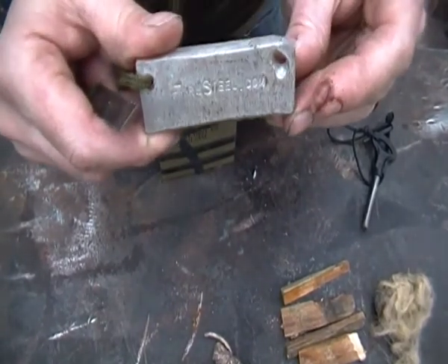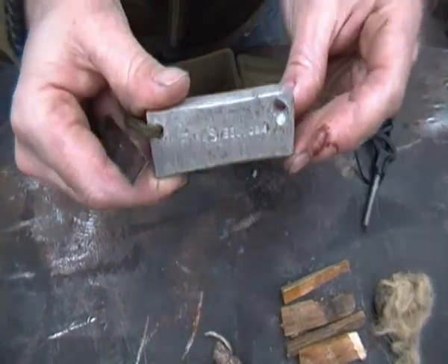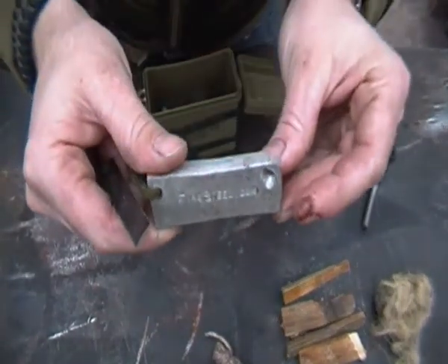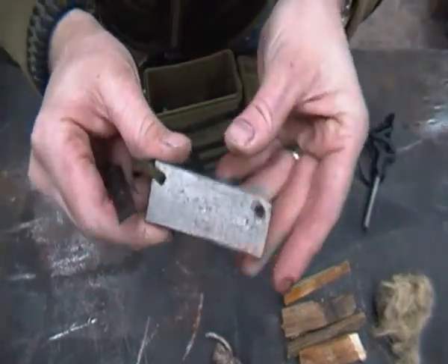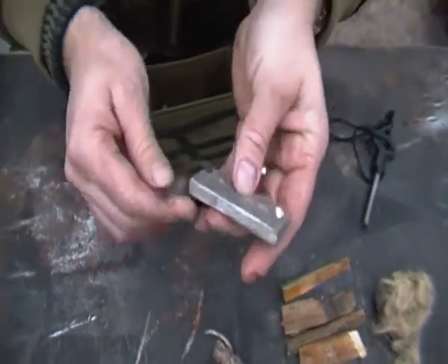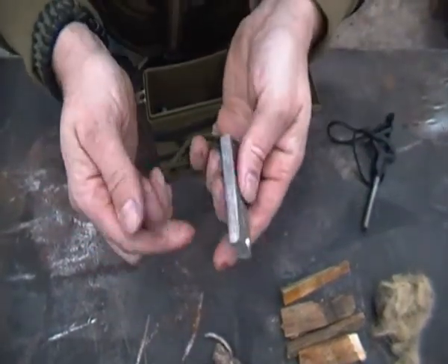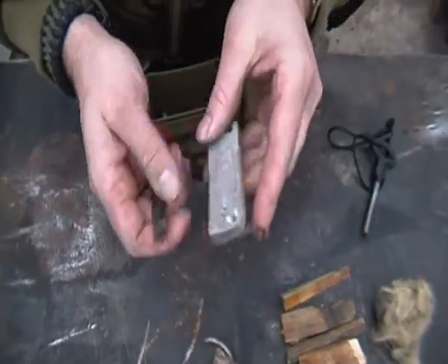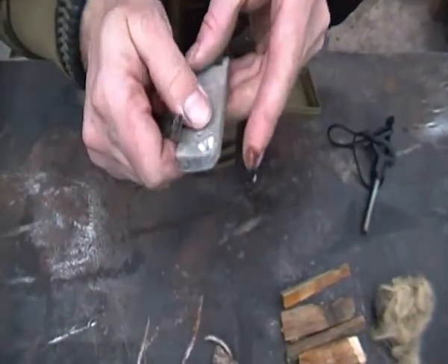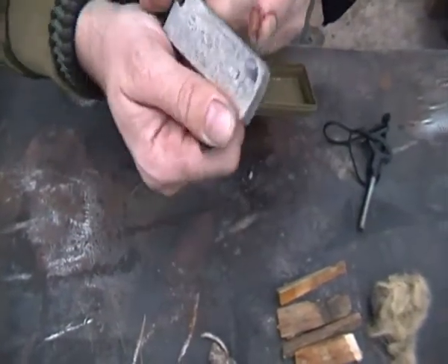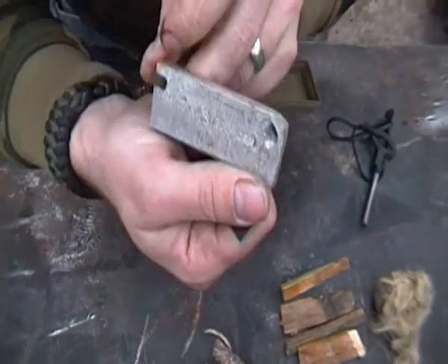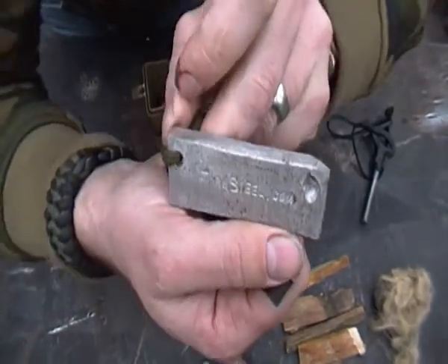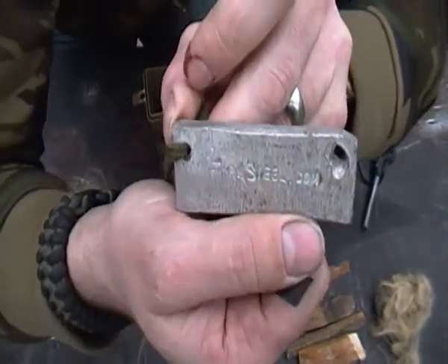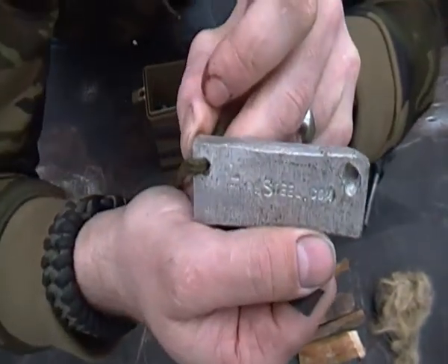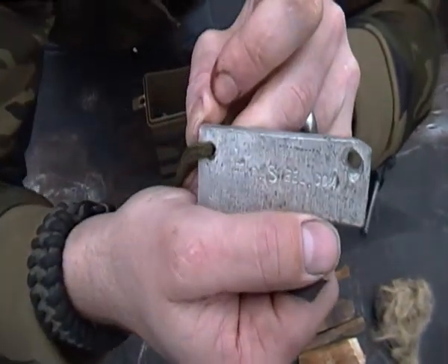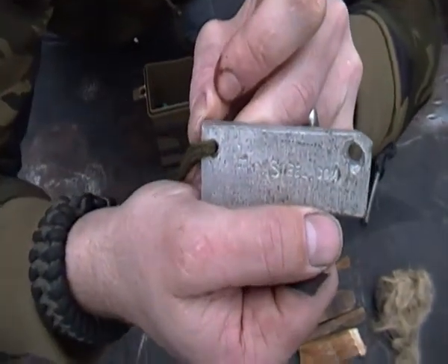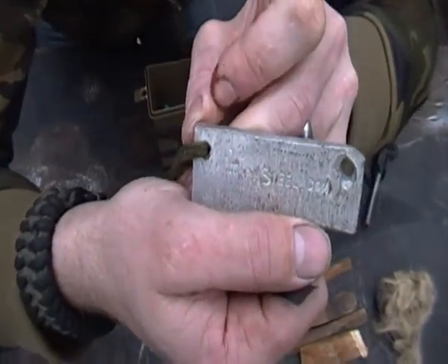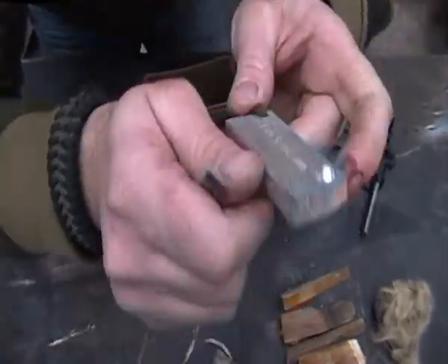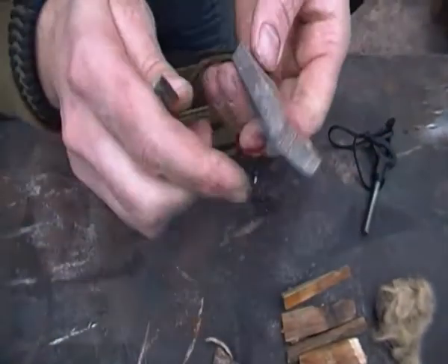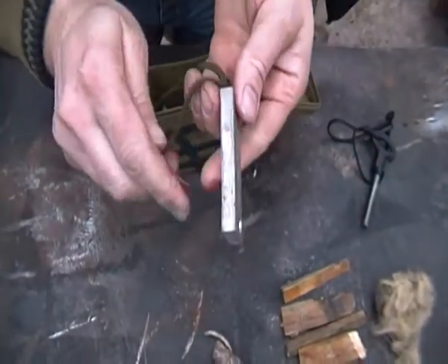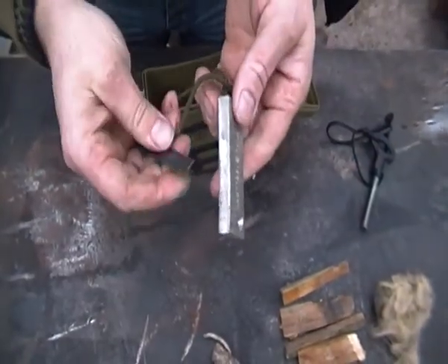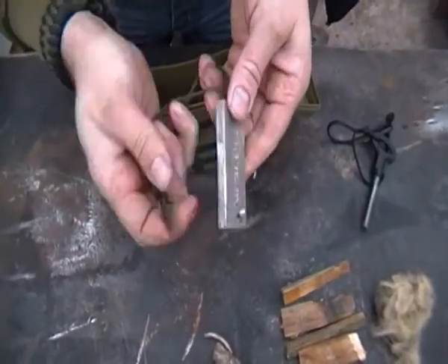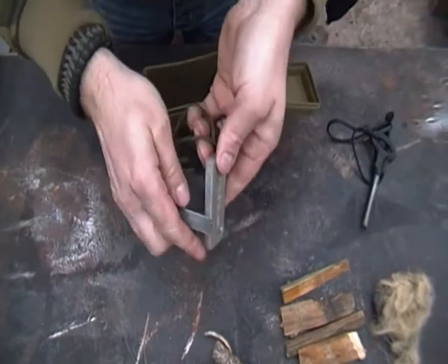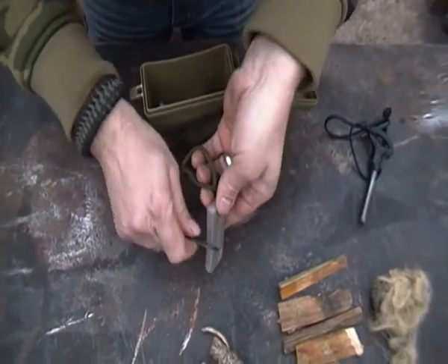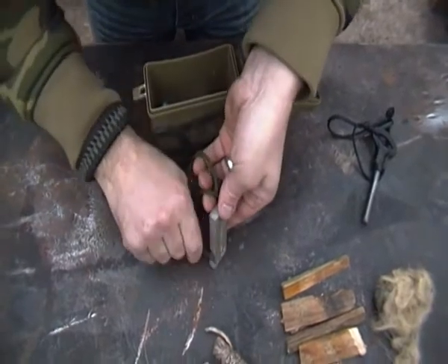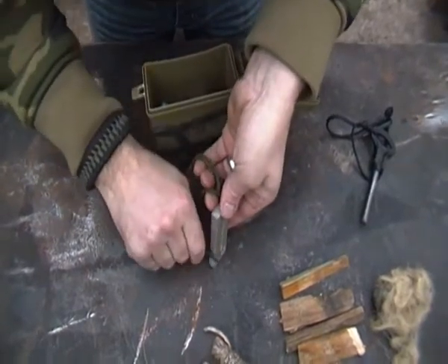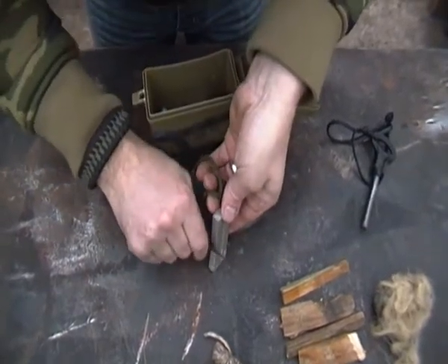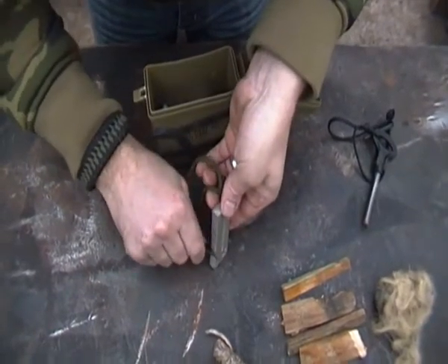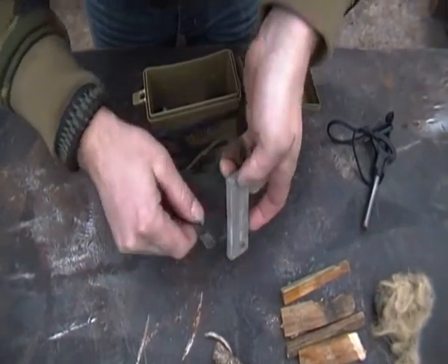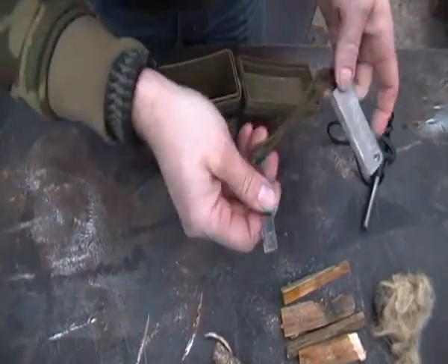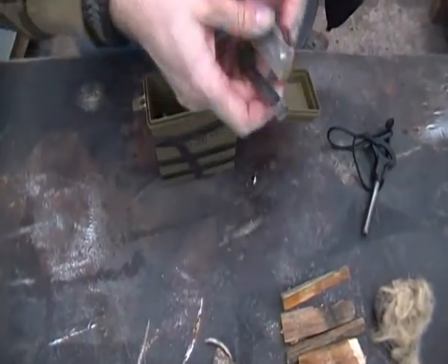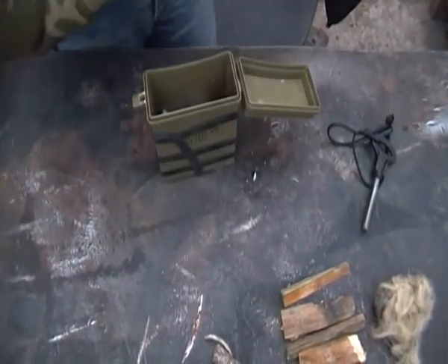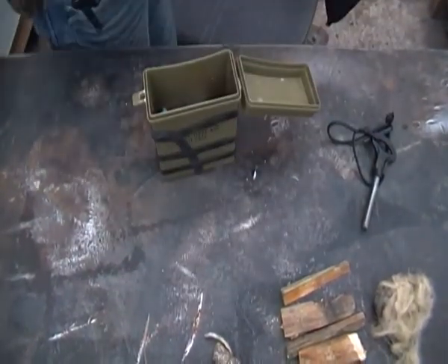Magnesium block from Firesteel.com as well. You scrape it up into a big pile of that stuff and then once you light it, it goes straight away.